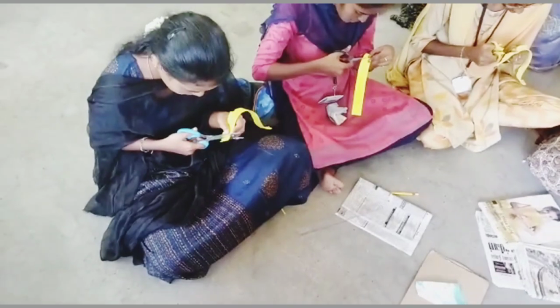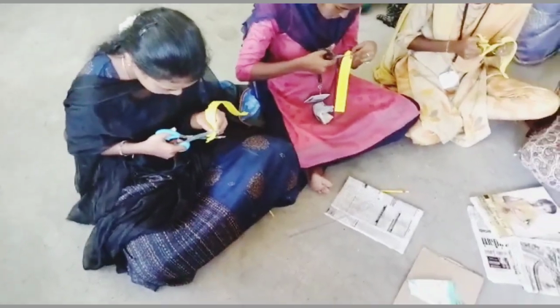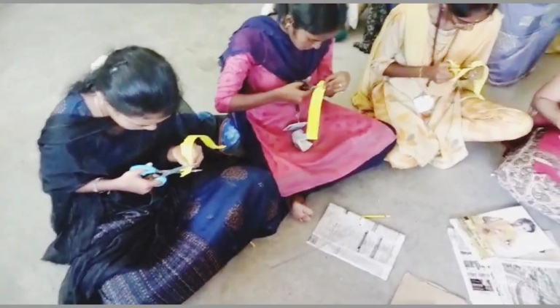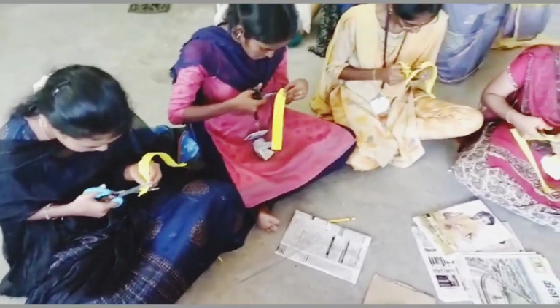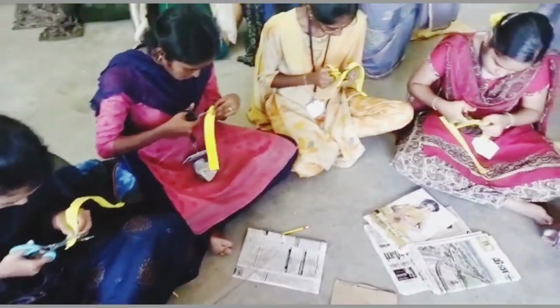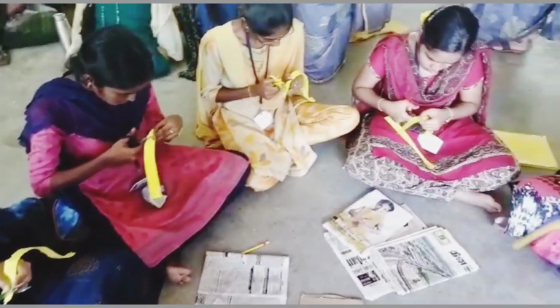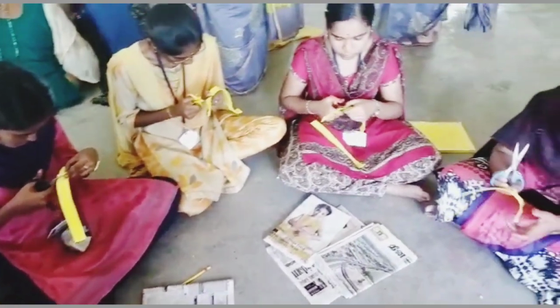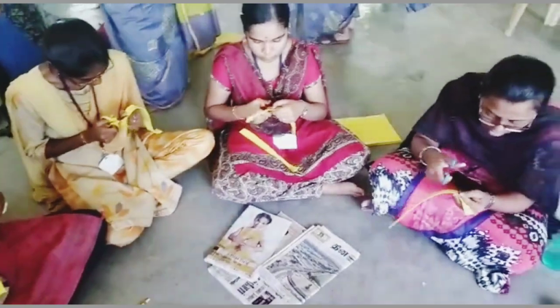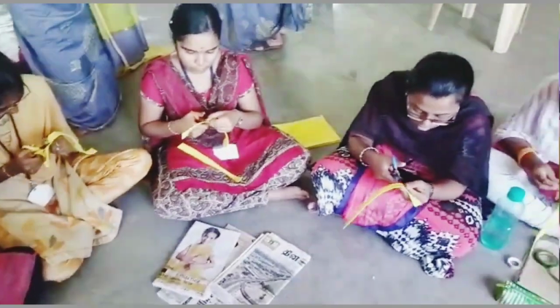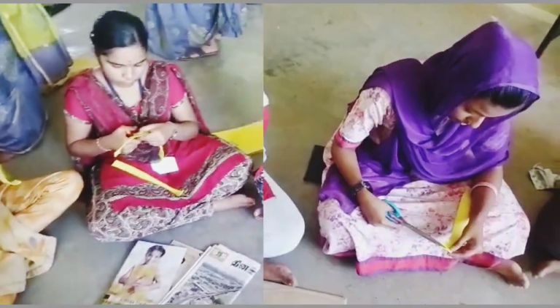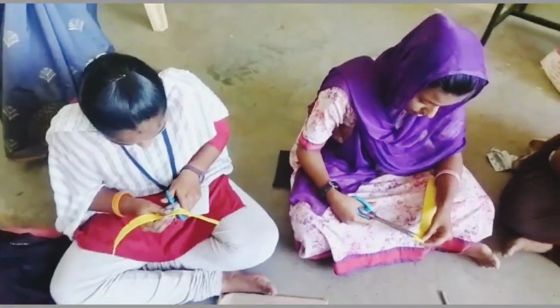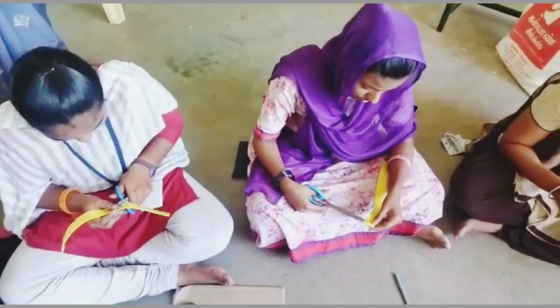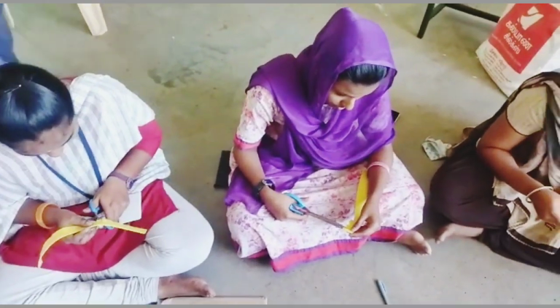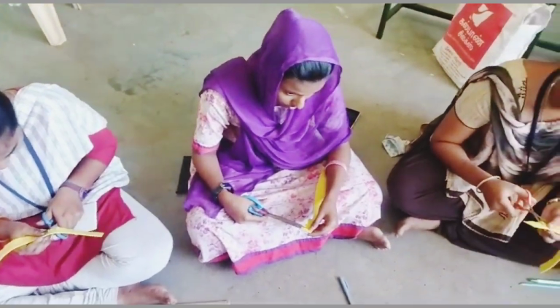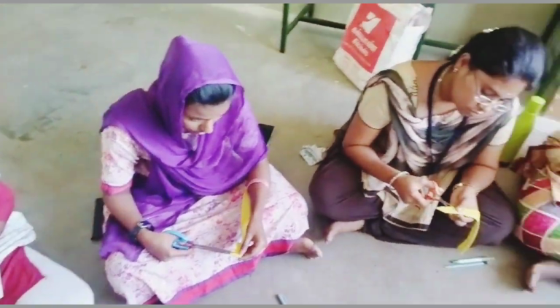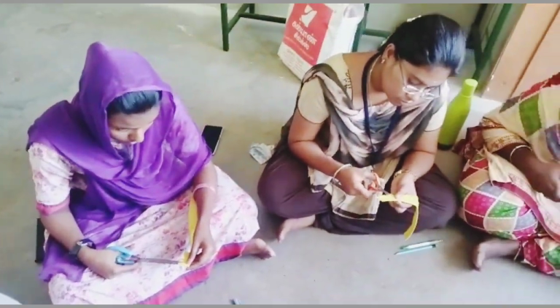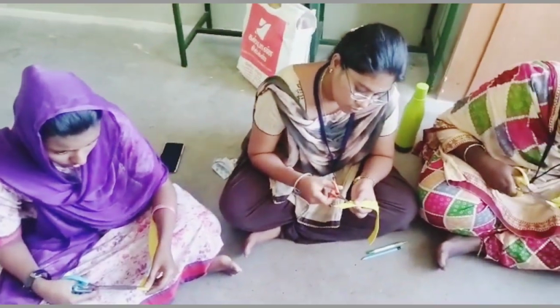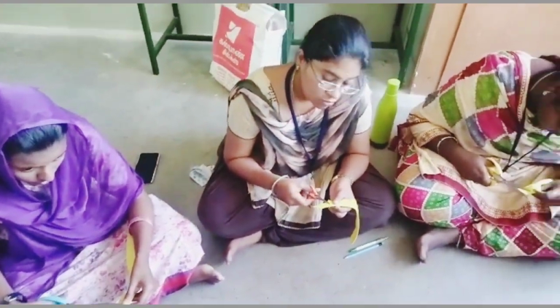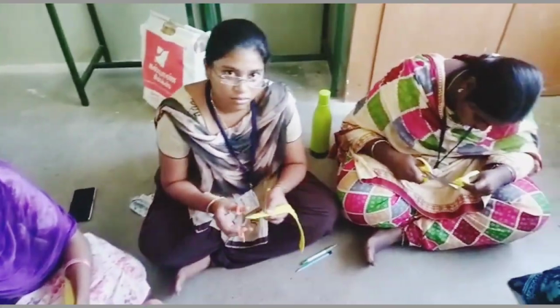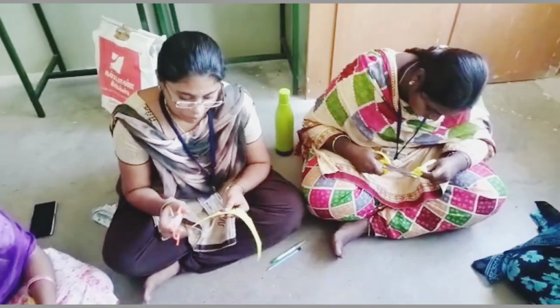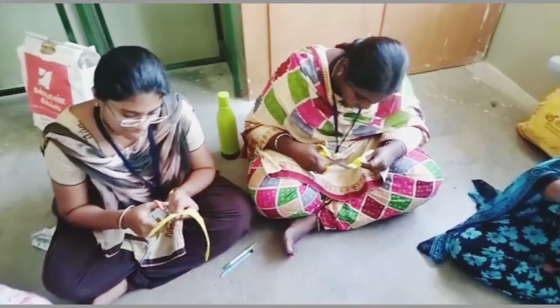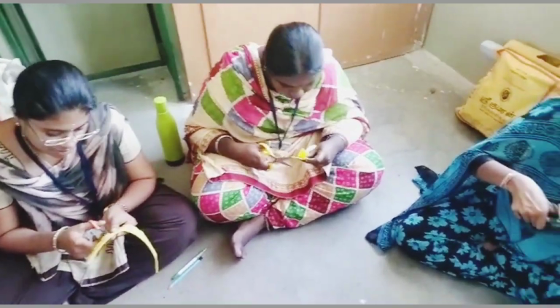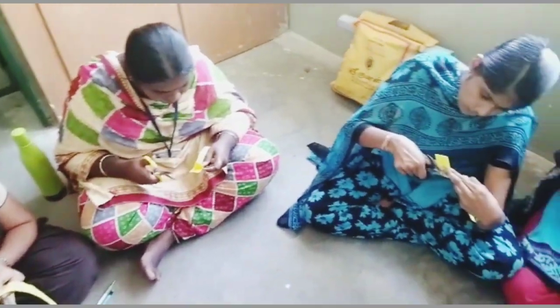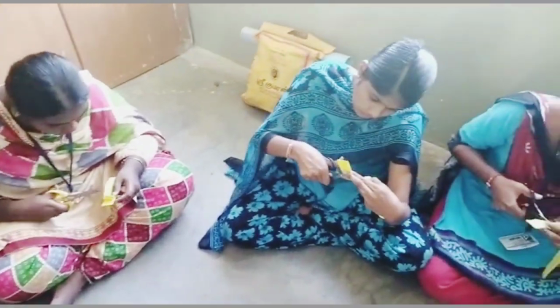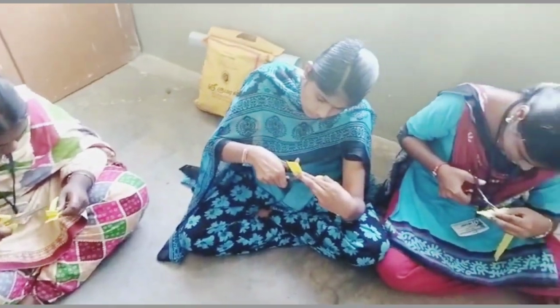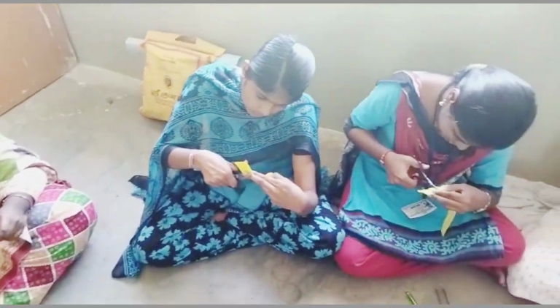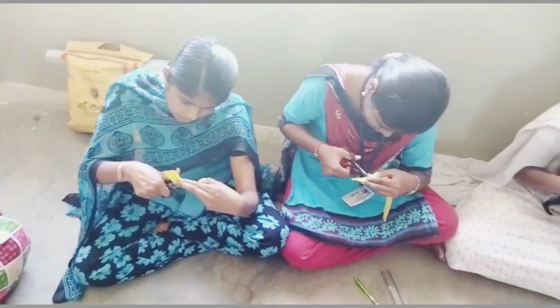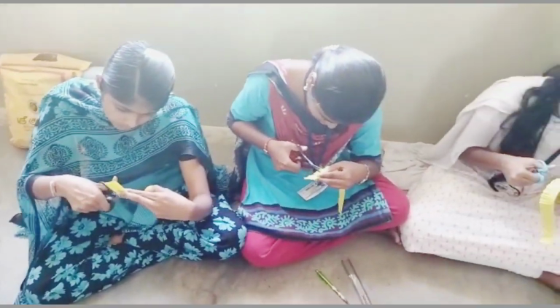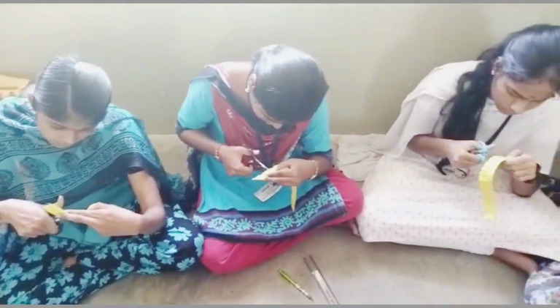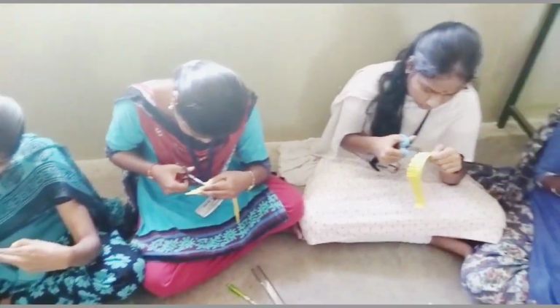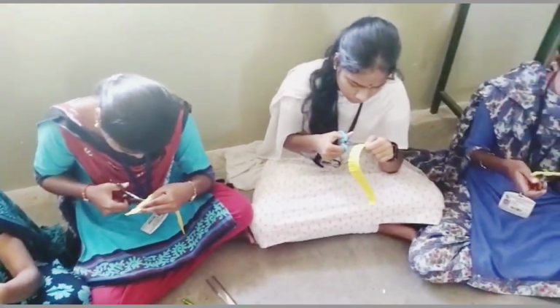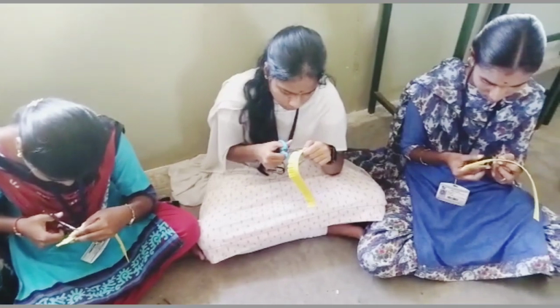First, take a yellow foam sheet and cut vertically about 3 cm. Cut into small pieces on edge above the end line. Roll the foam sheet, and the center part of the flower is ready.